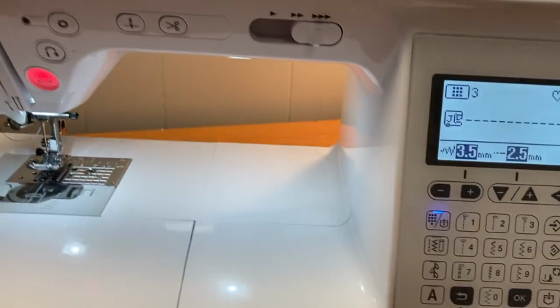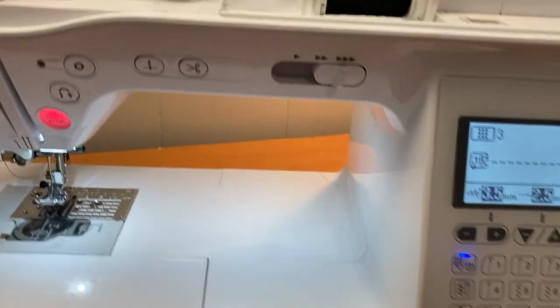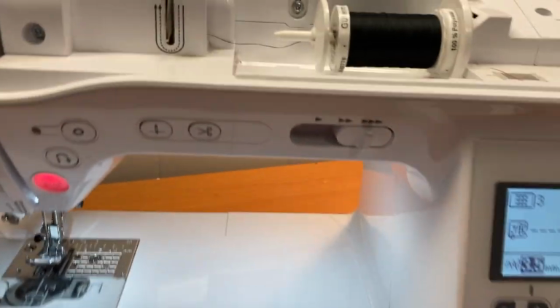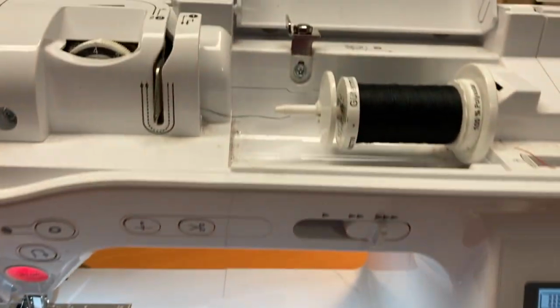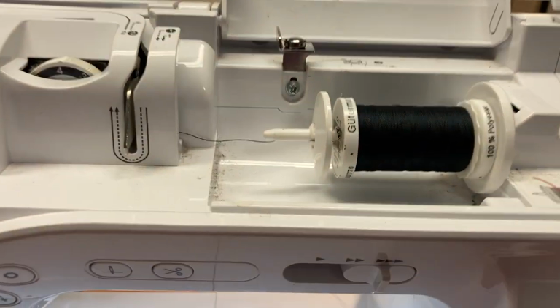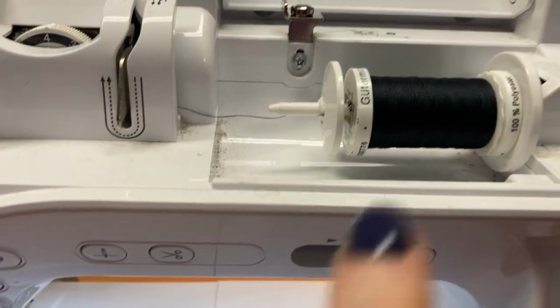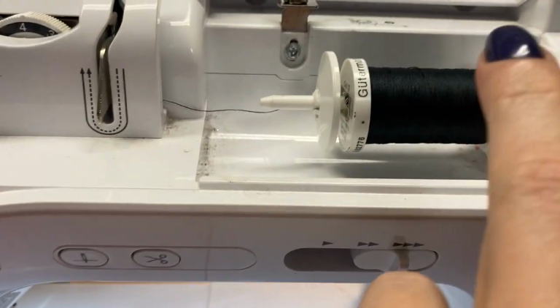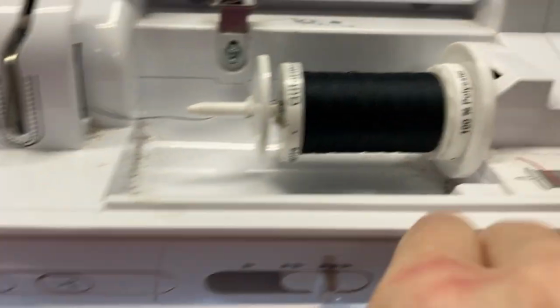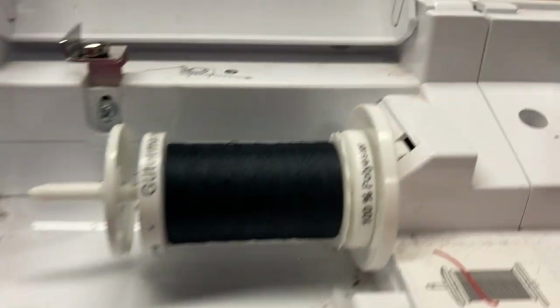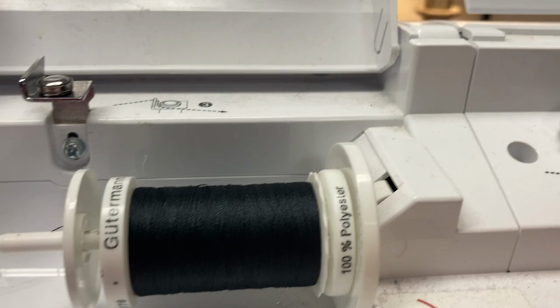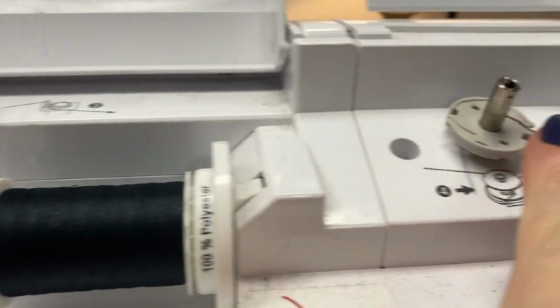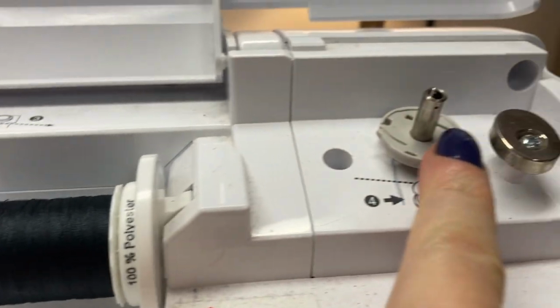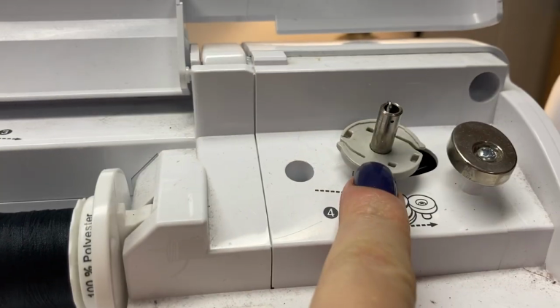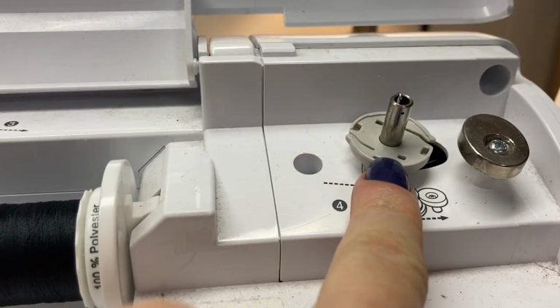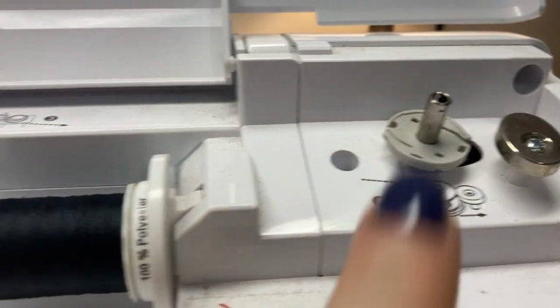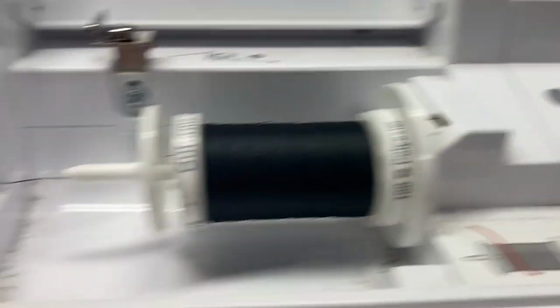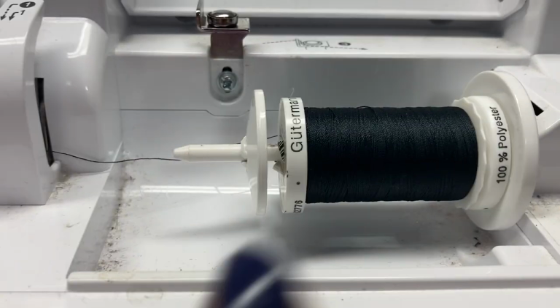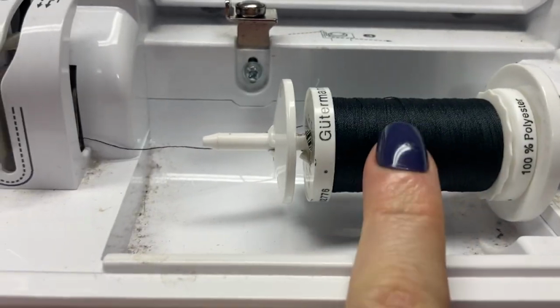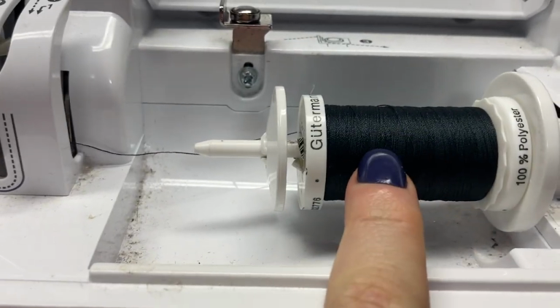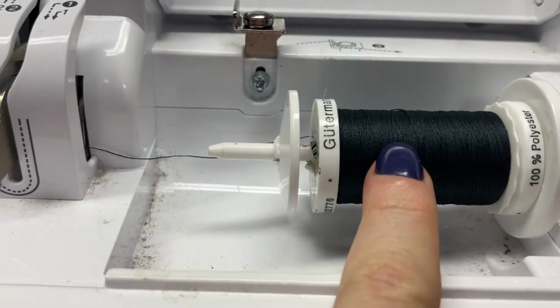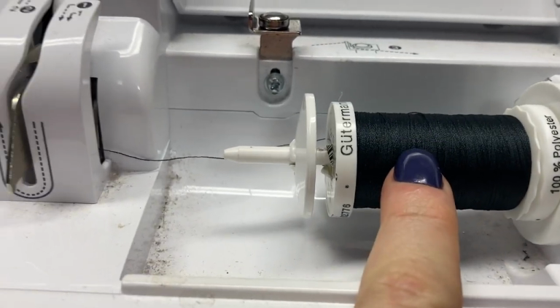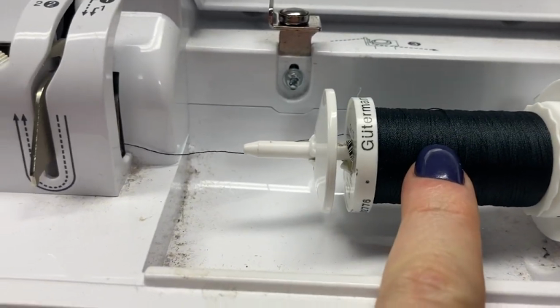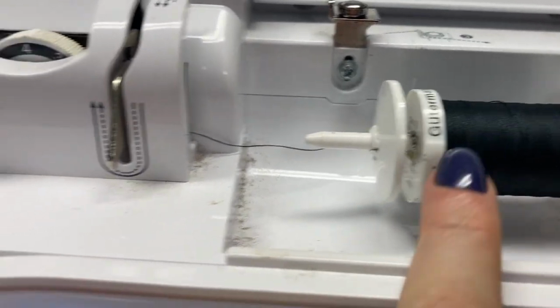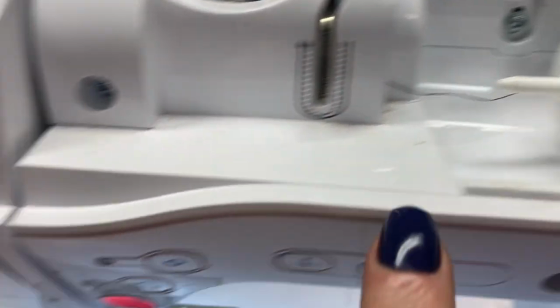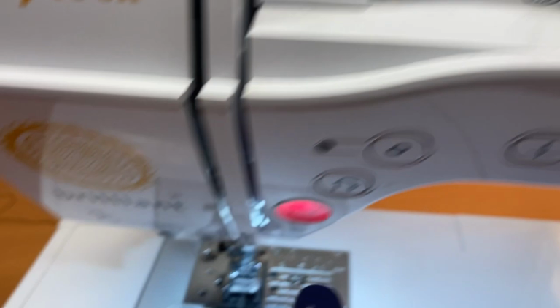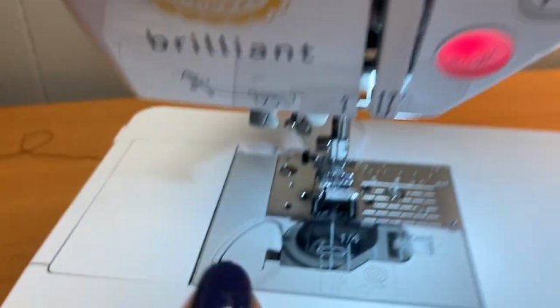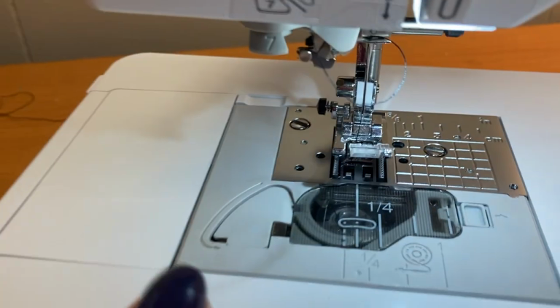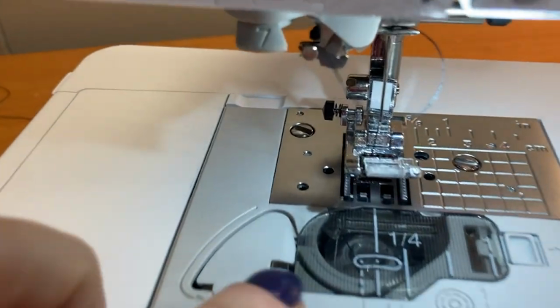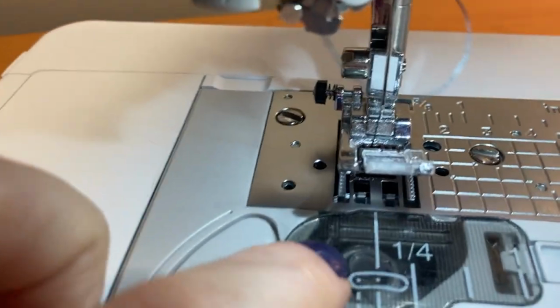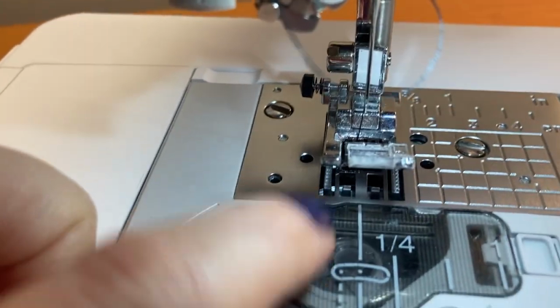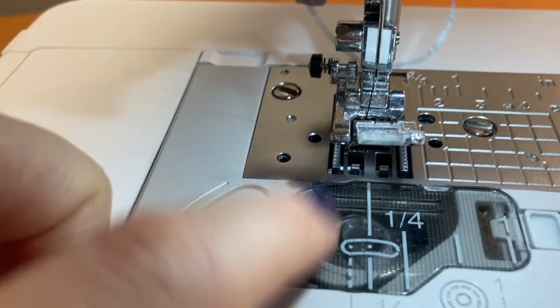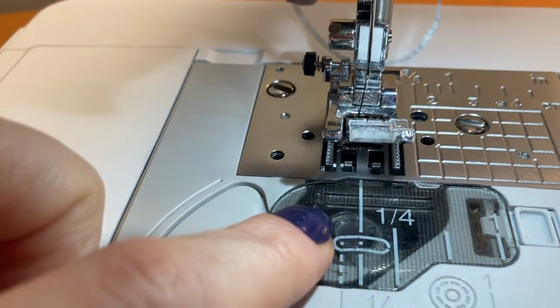Coming over here, you have your place to wind your bobbin thread, you have your needle thread, and you have your bobbin thread.